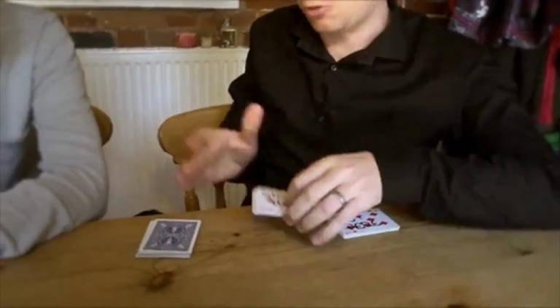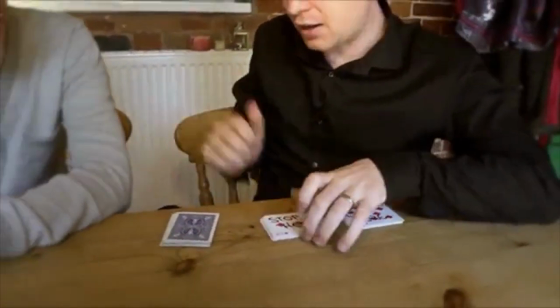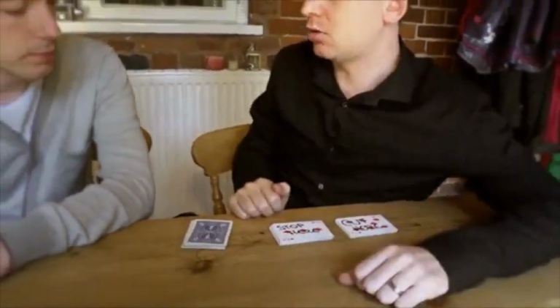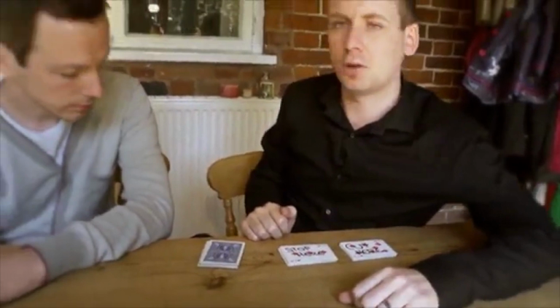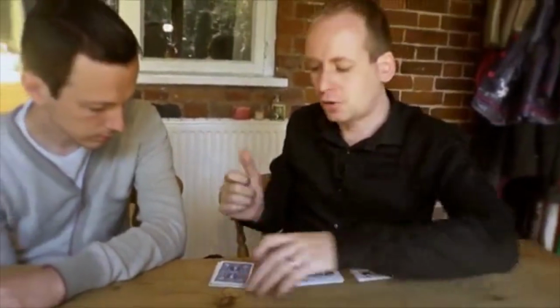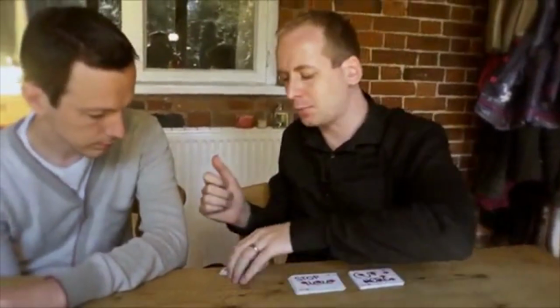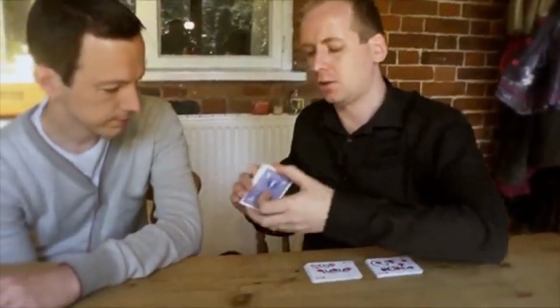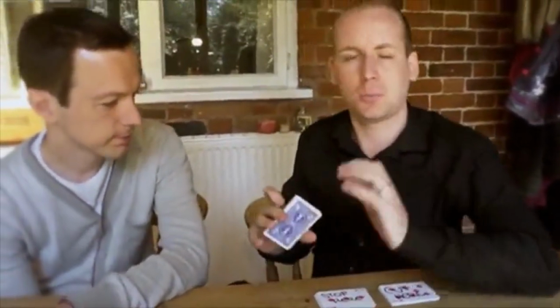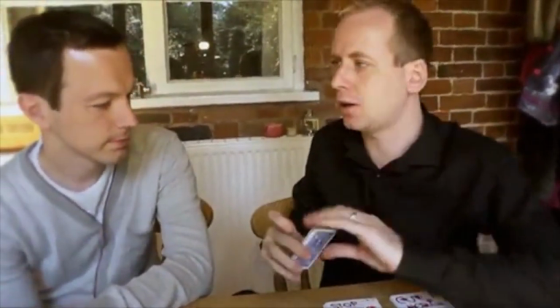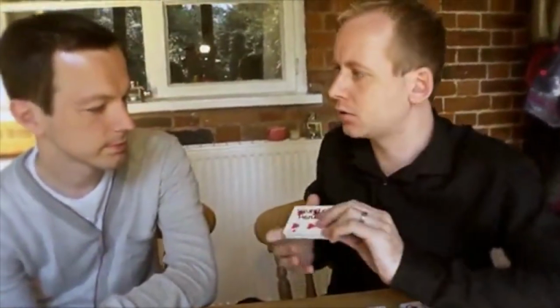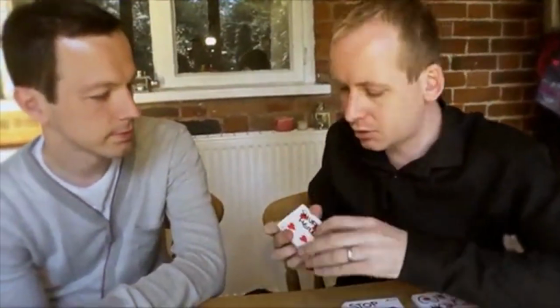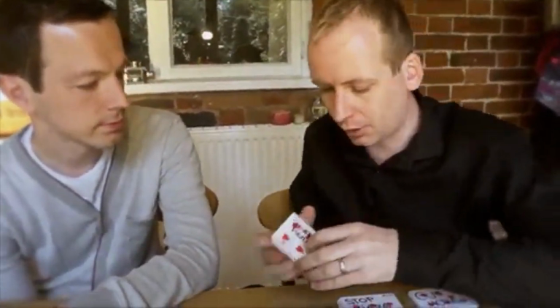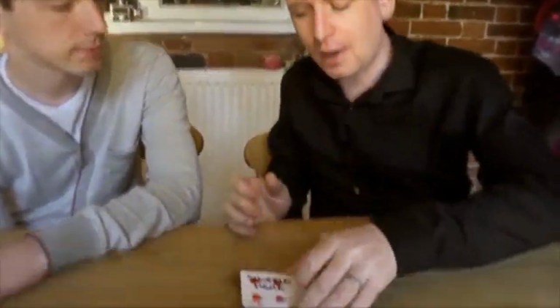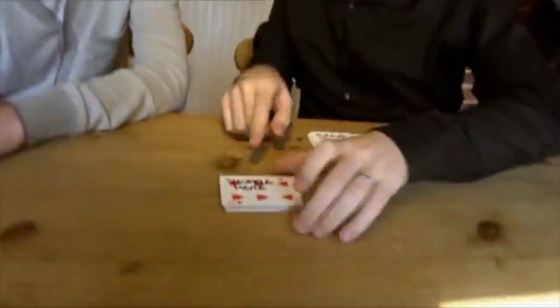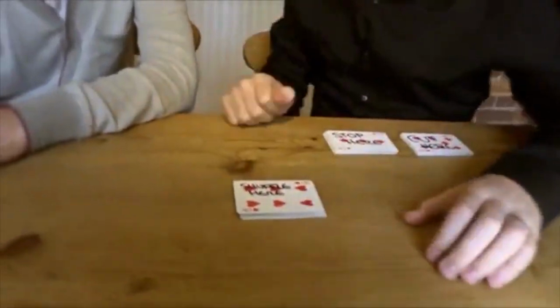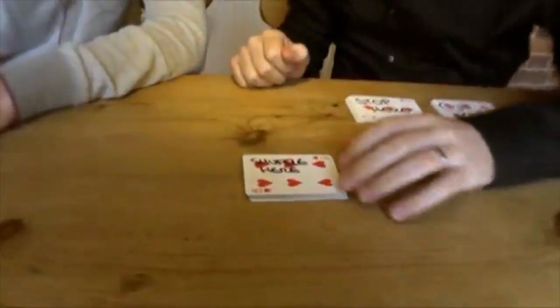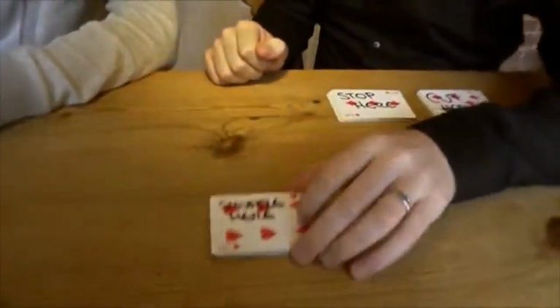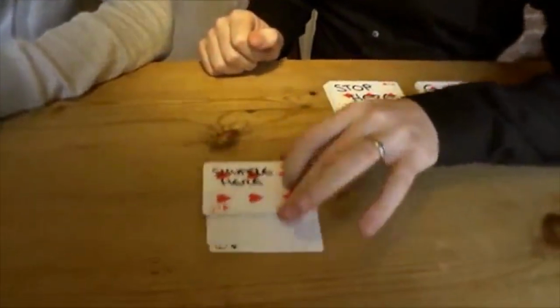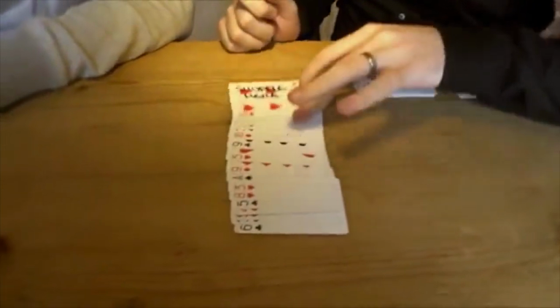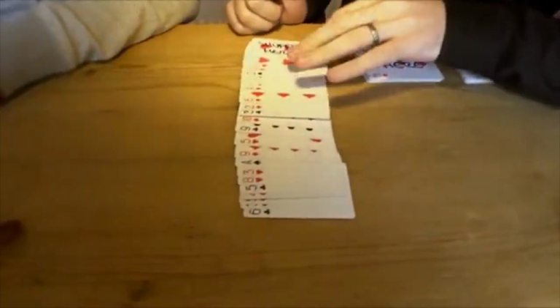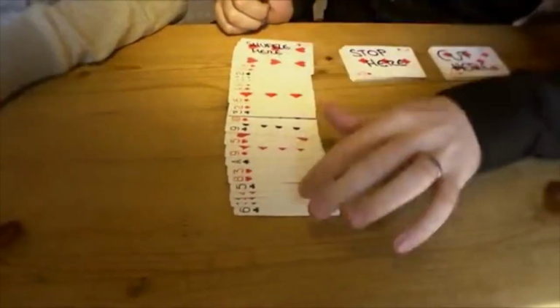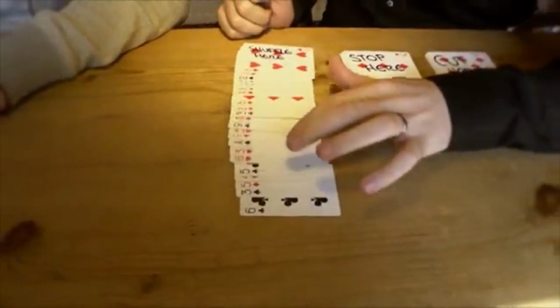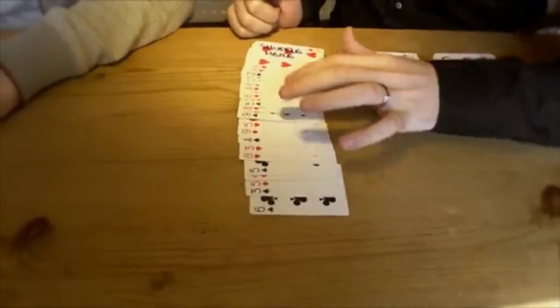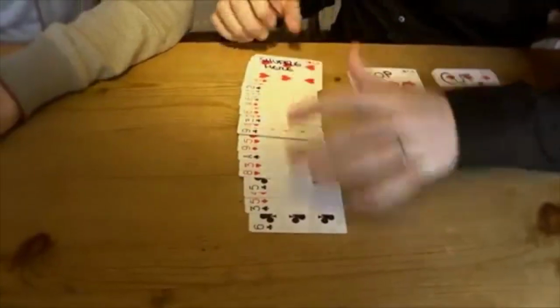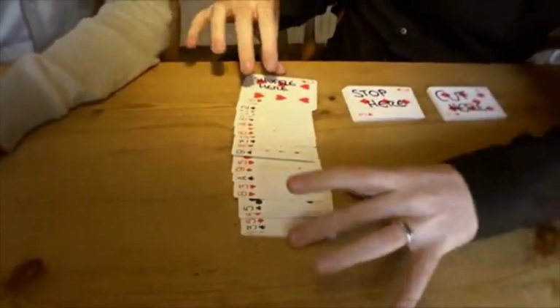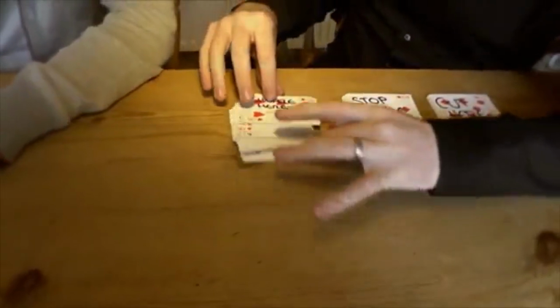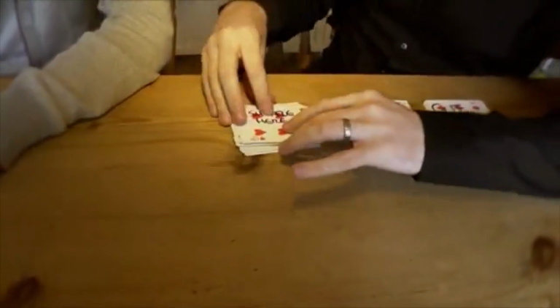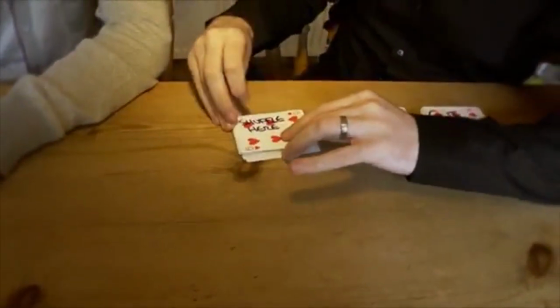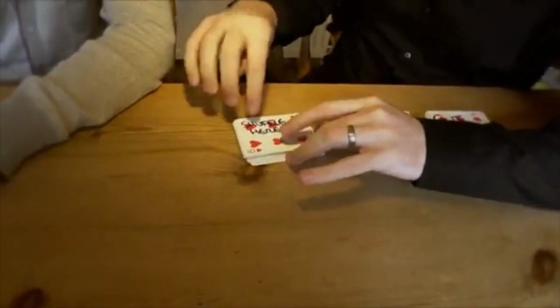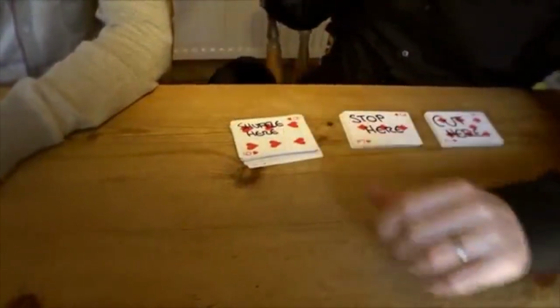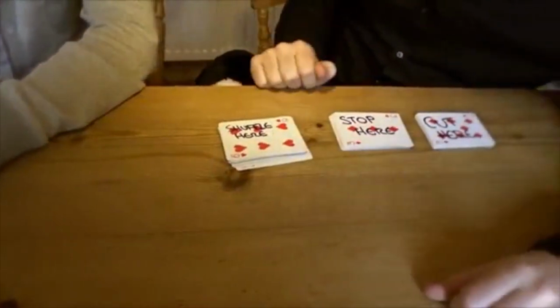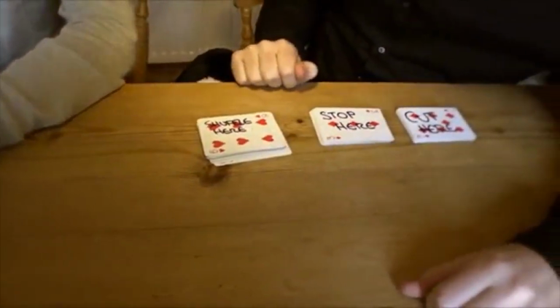The remaining cards you shuffled. You could have shuffled as much as you liked, but you didn't. You stopped shuffling here. It says 'shuffle here.' You didn't shuffle here, here, here, or here. But specifically, you shuffled here.